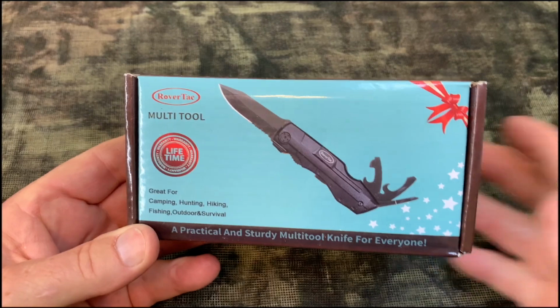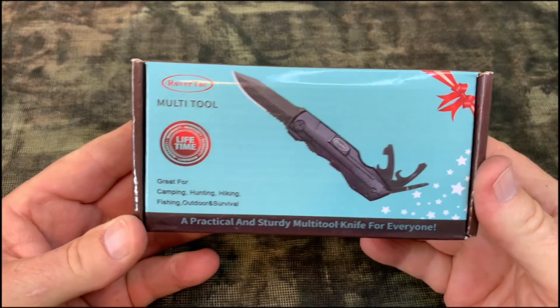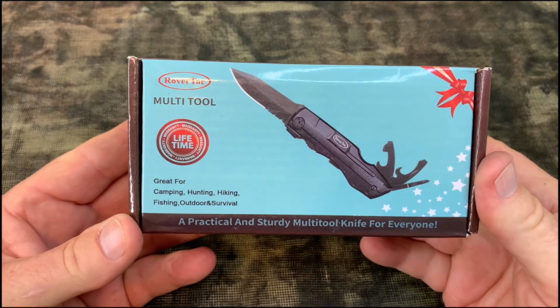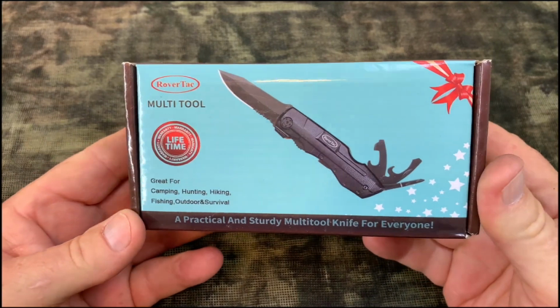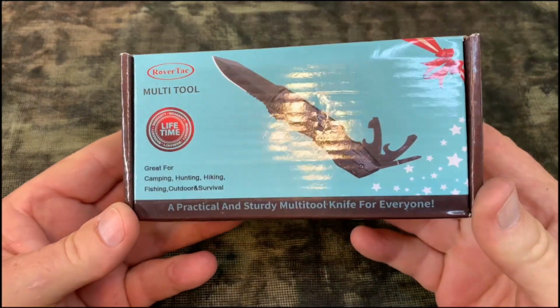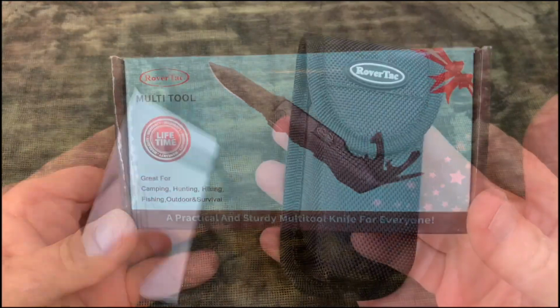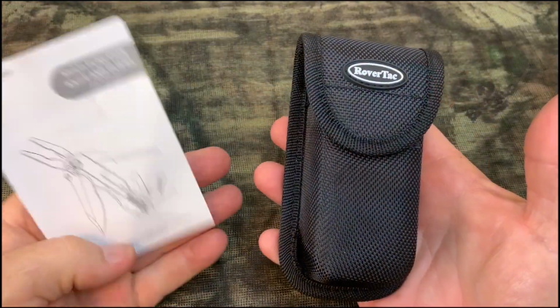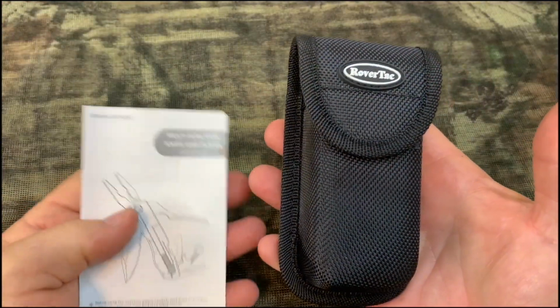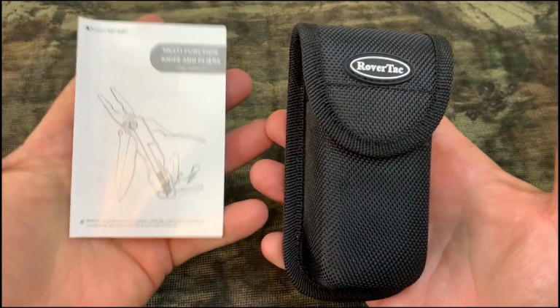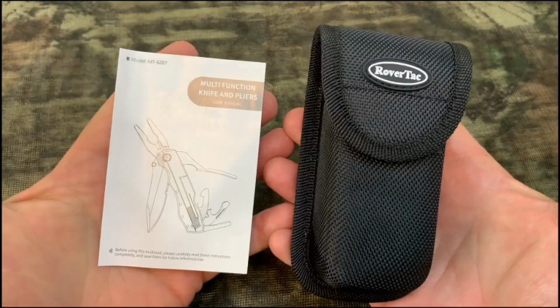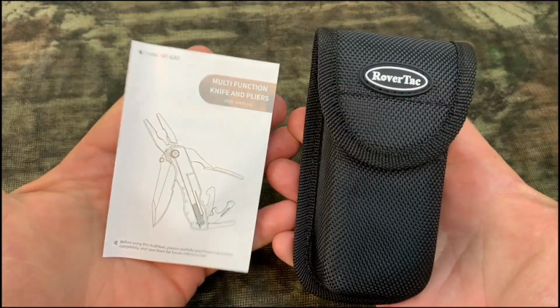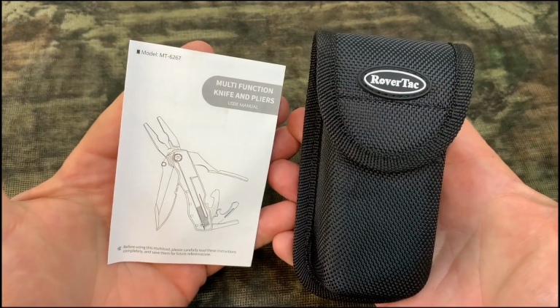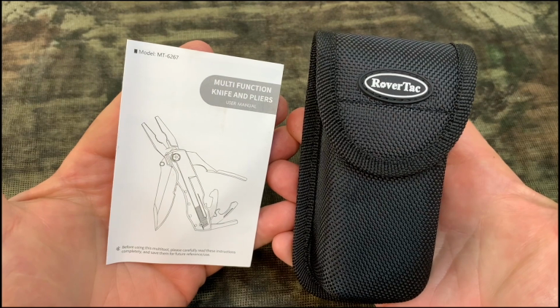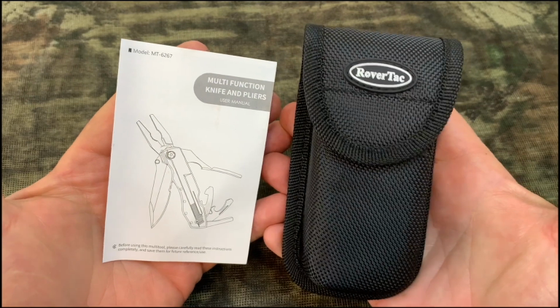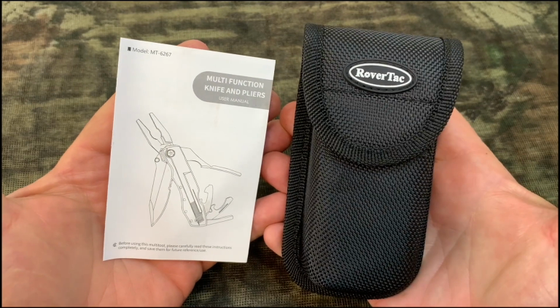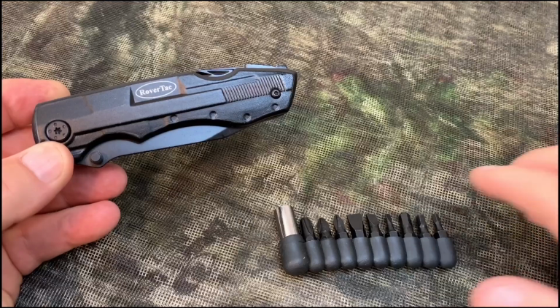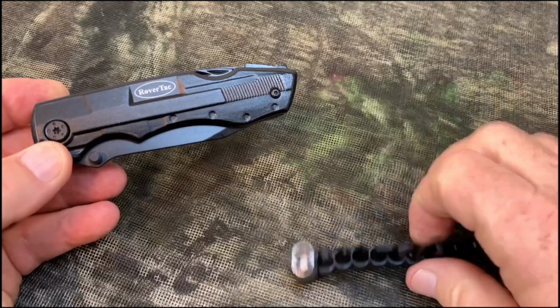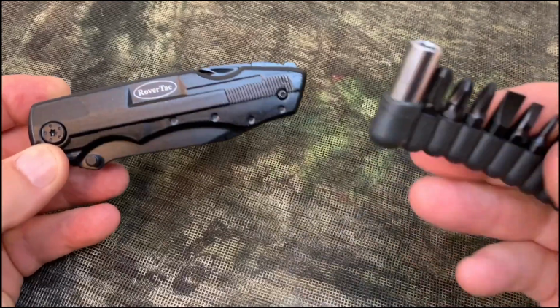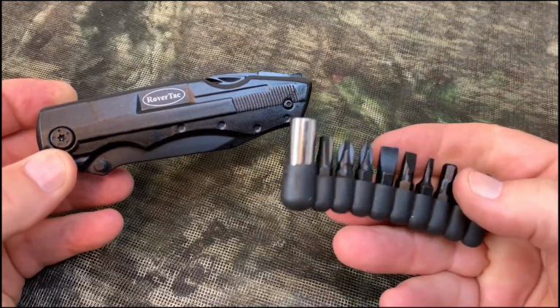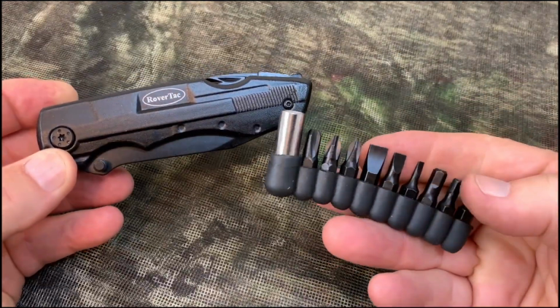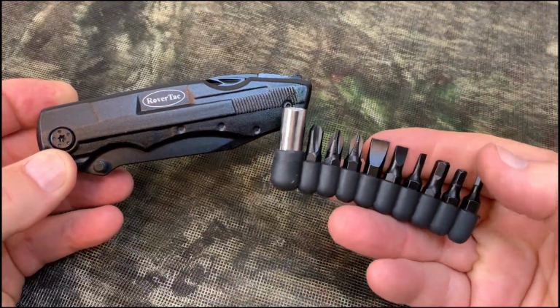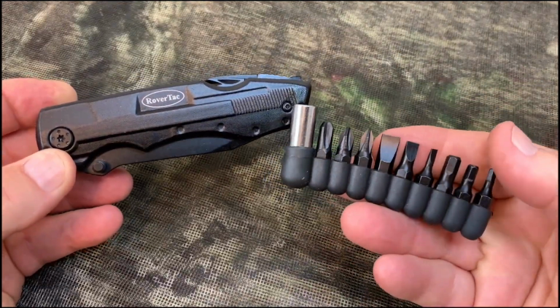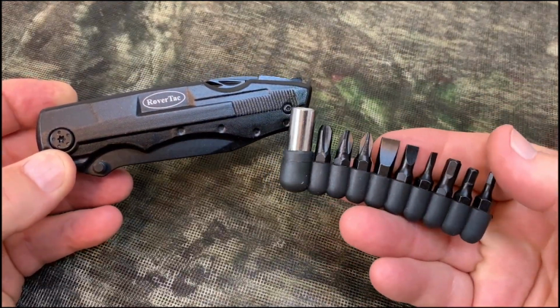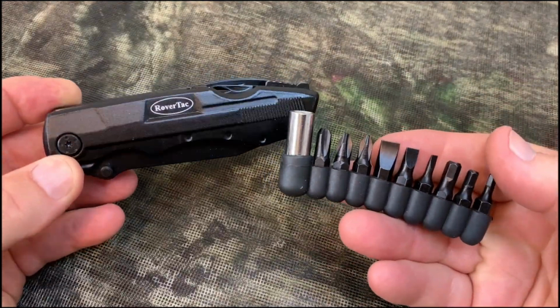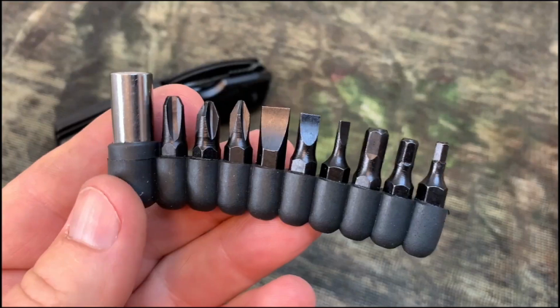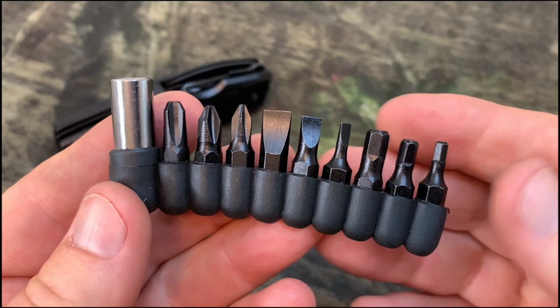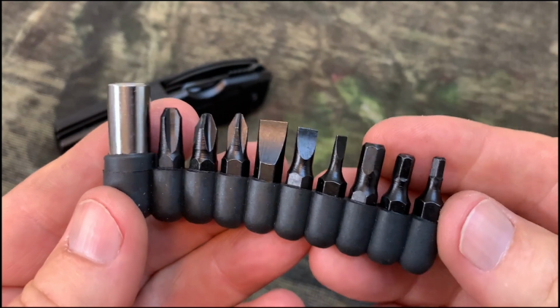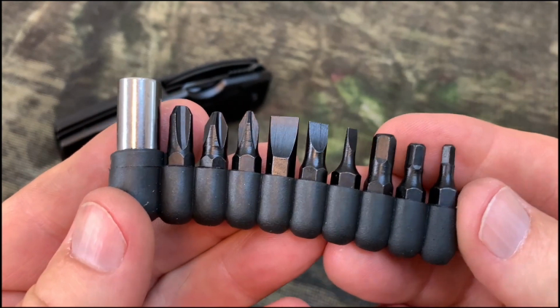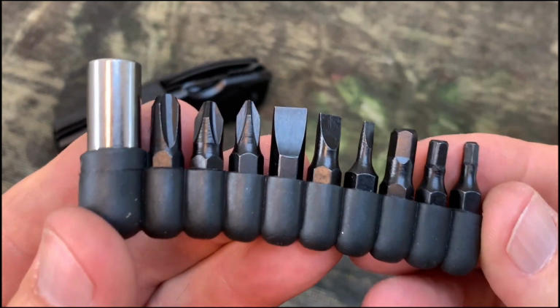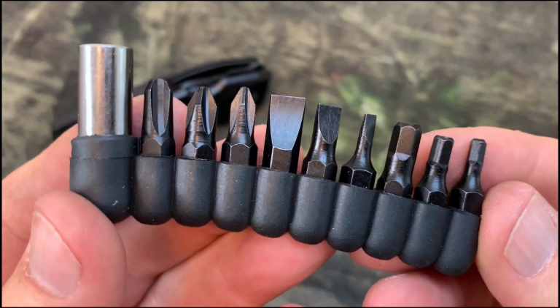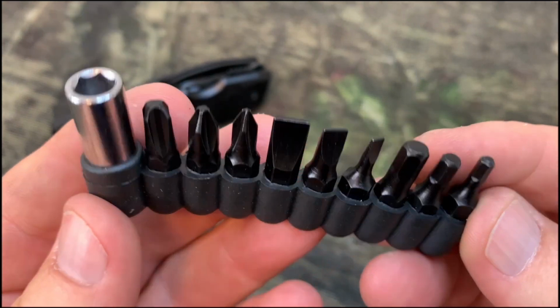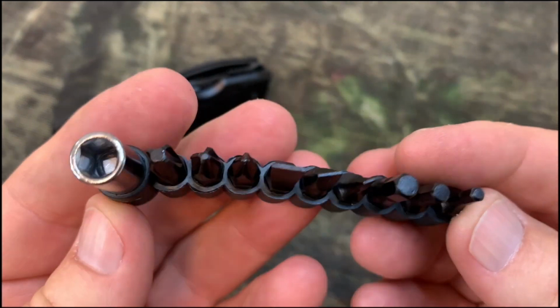Hey, I'm Steve and this is the RoverTAC tactical folding knife and multi-tool. I think you're going to like this — in addition to everything it does, it also comes with a nine-pack of screwdrivers.